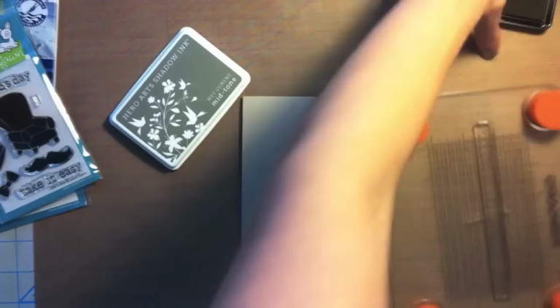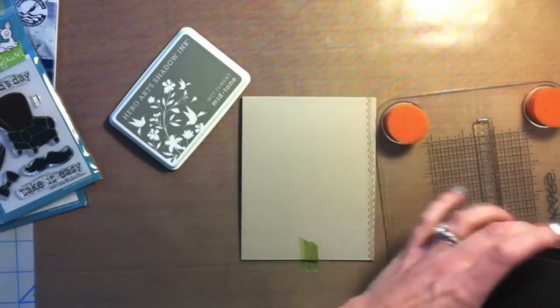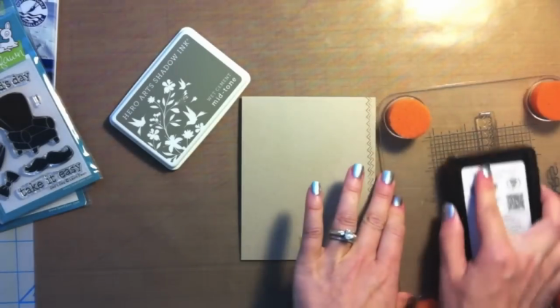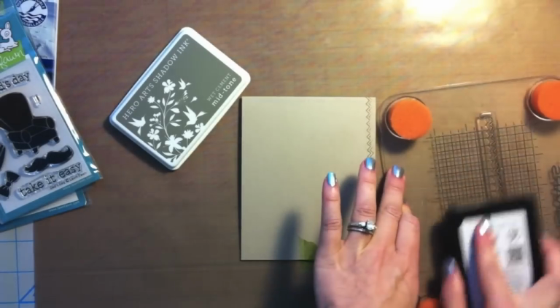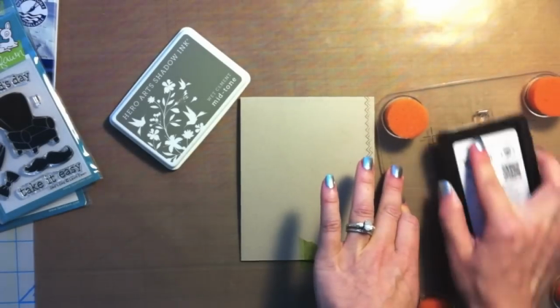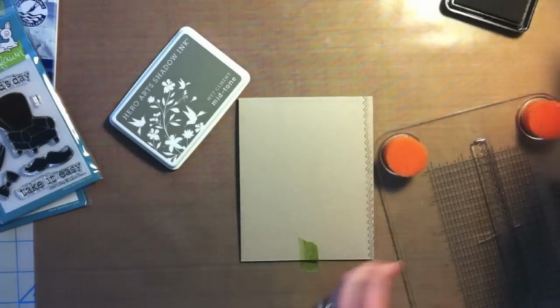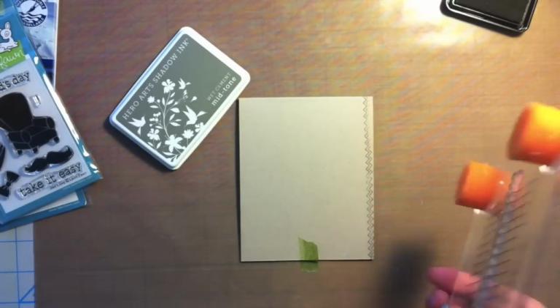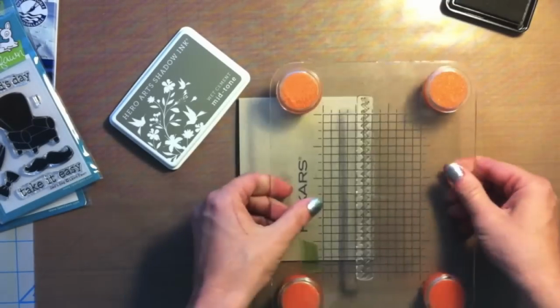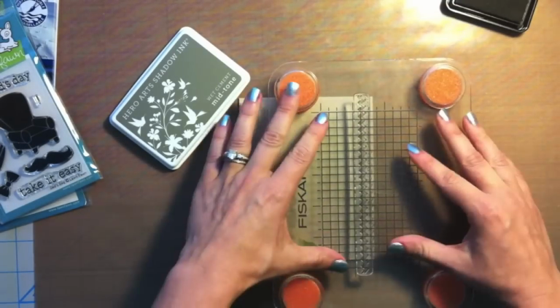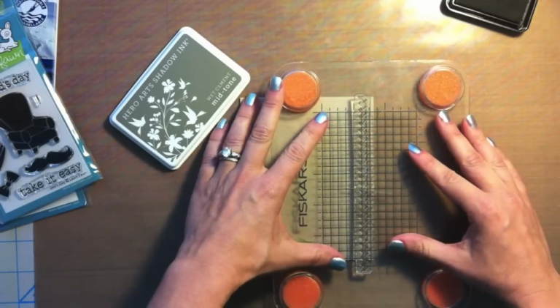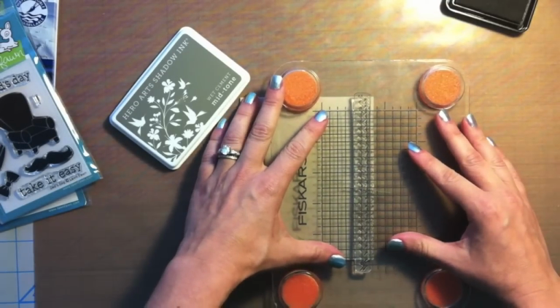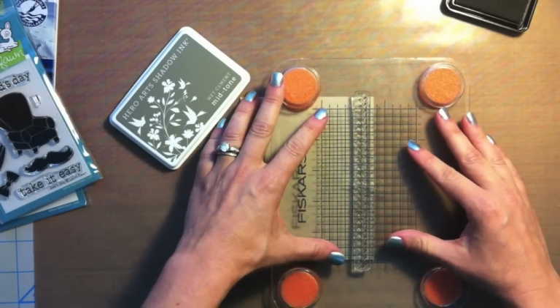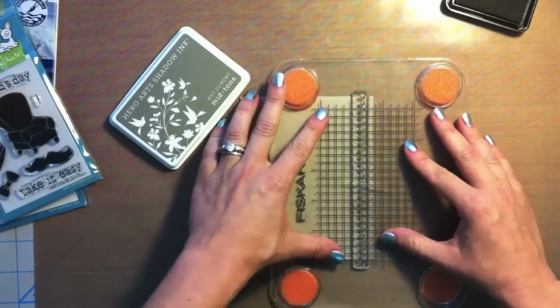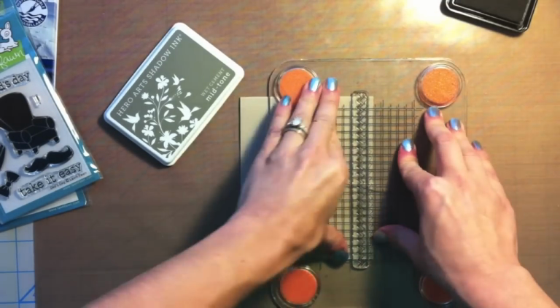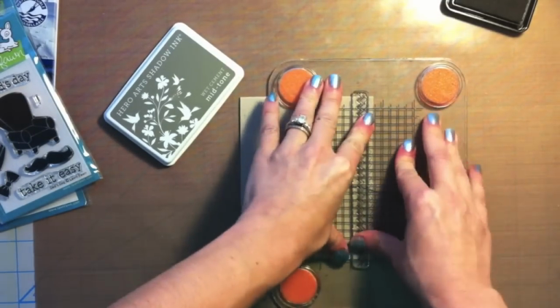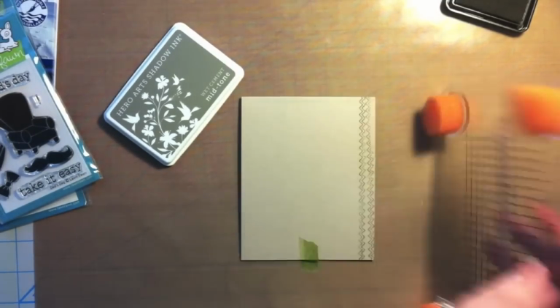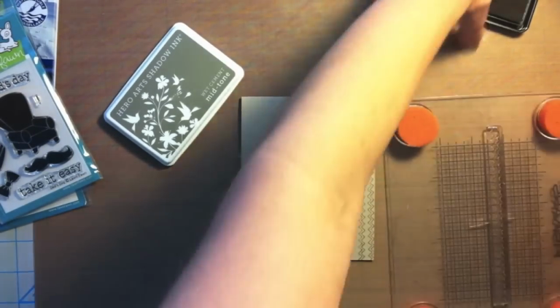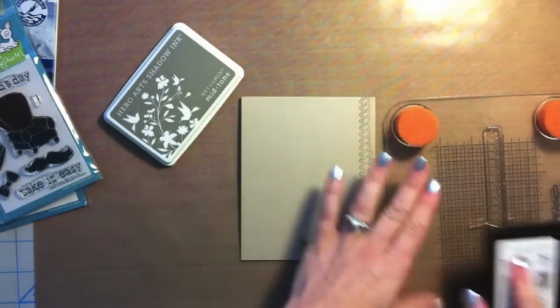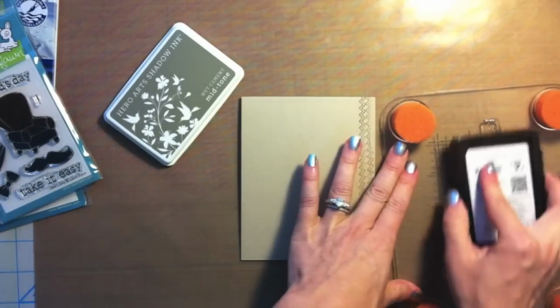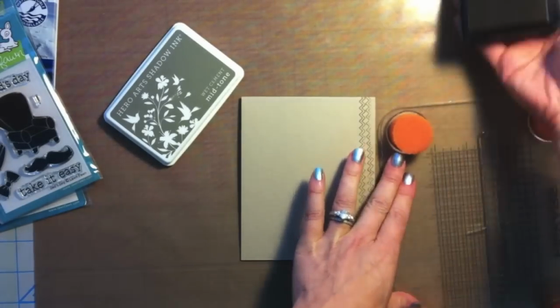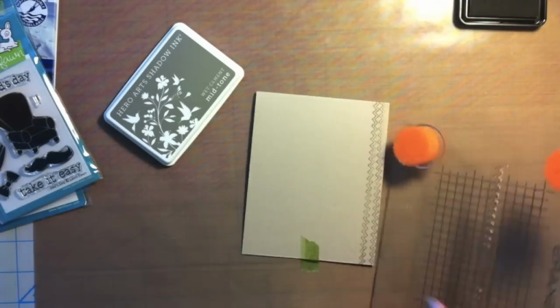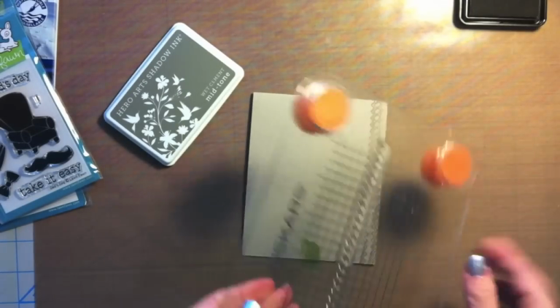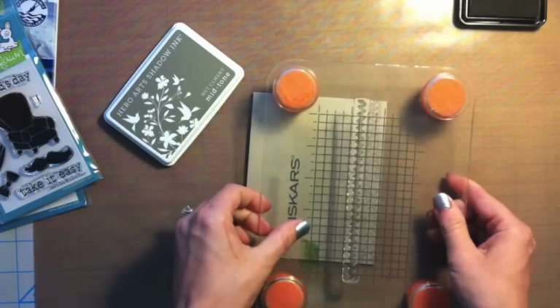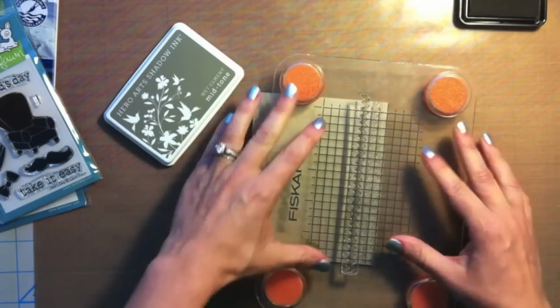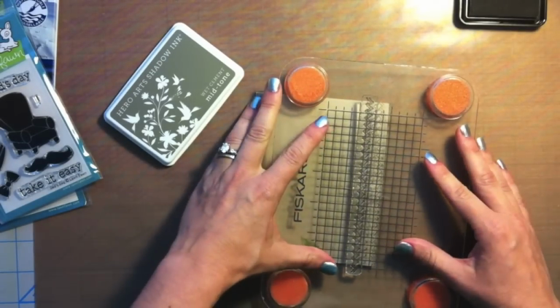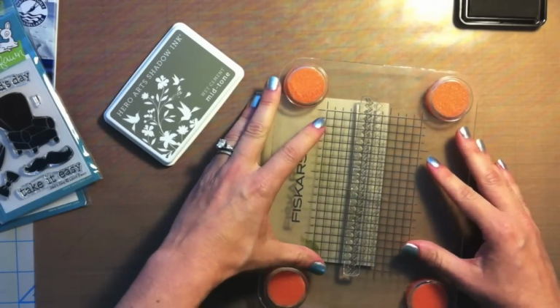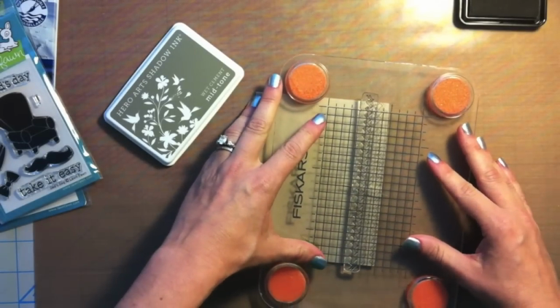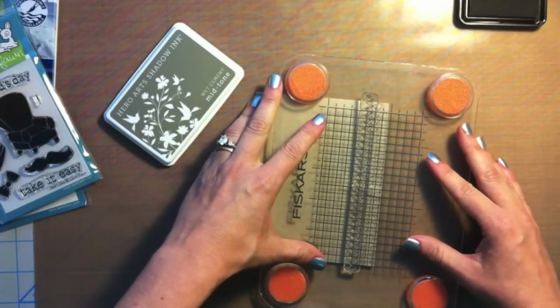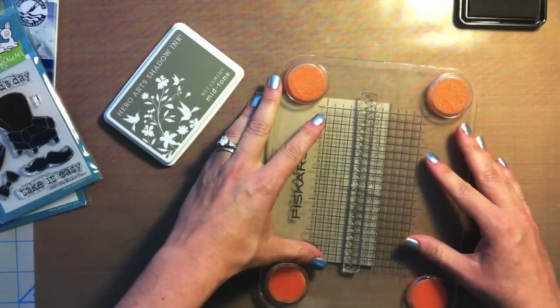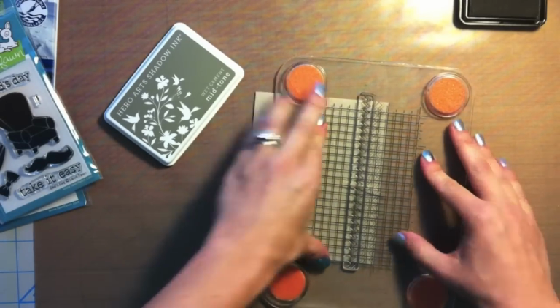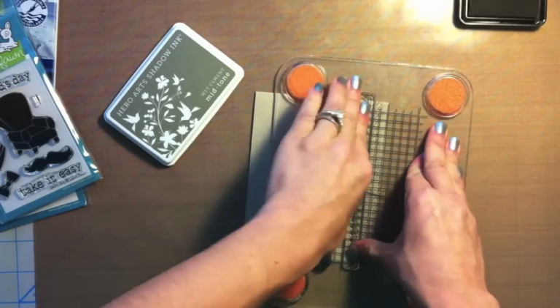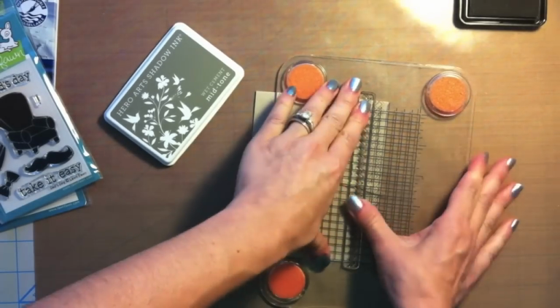I'm using the shadow ink in Wet Cement. I'm a big fan of this shadow ink — I purchased a few and I'm totally hooked, so I'm gradually building up my collection until I have all of the colors.